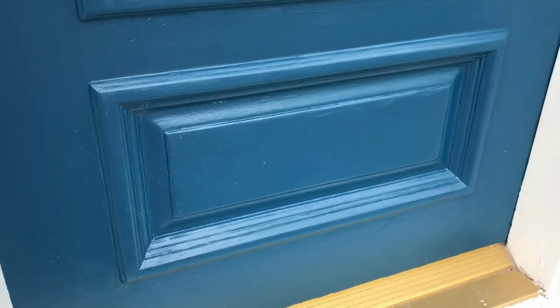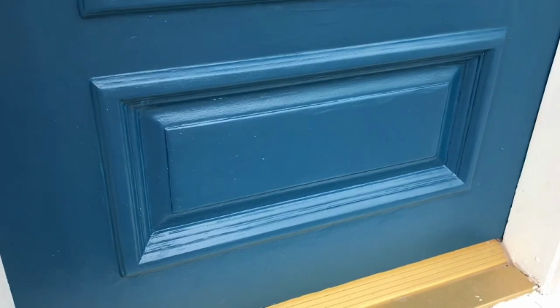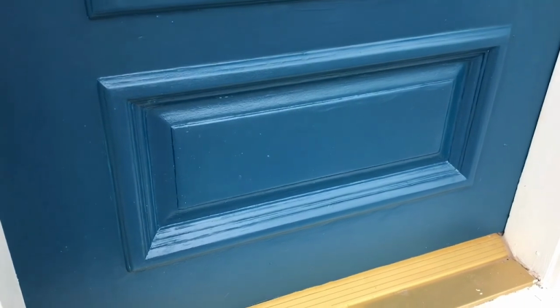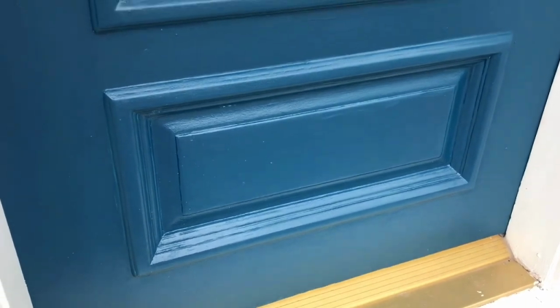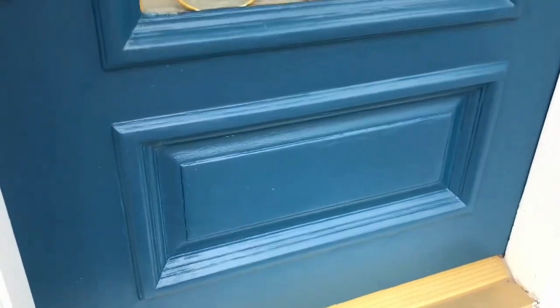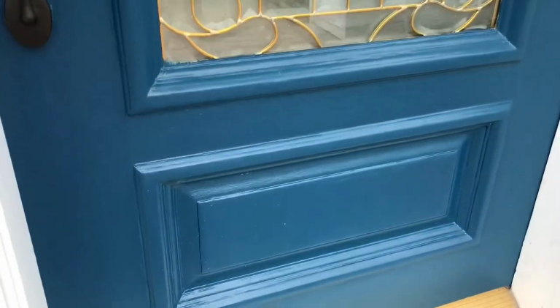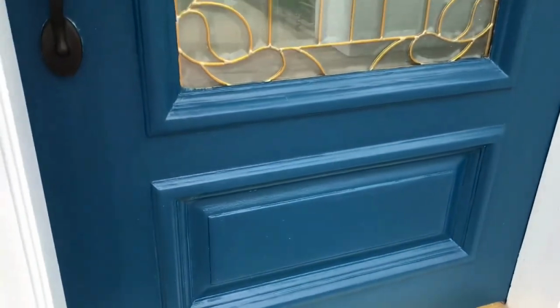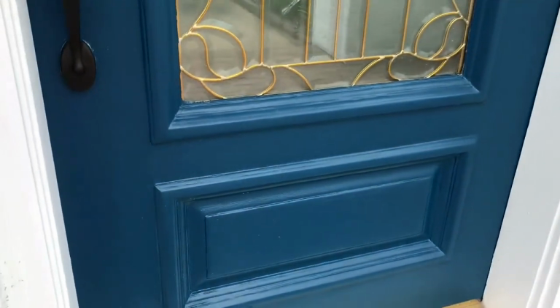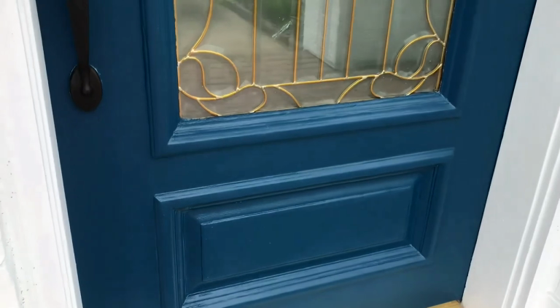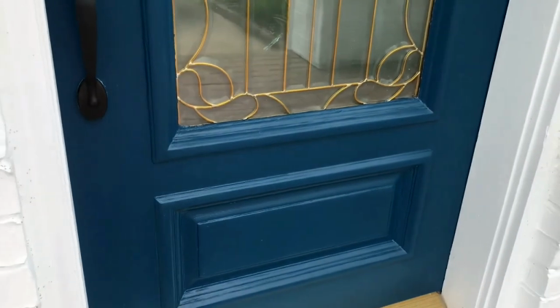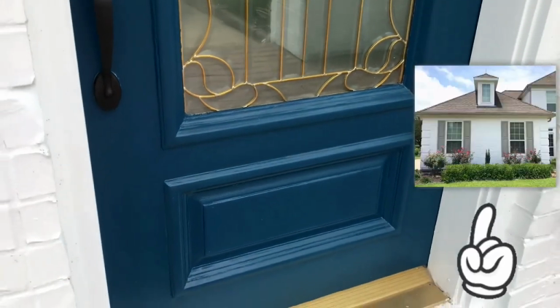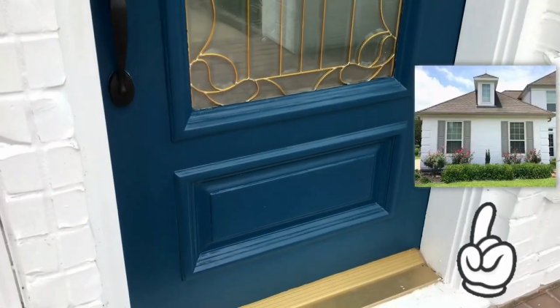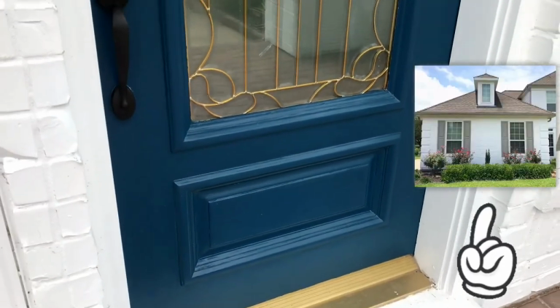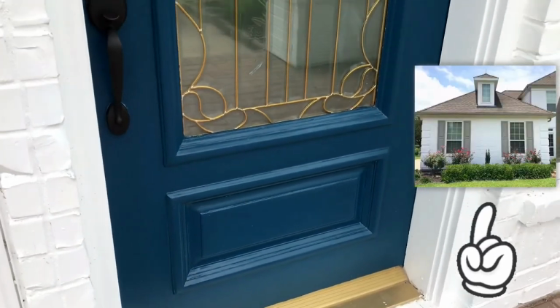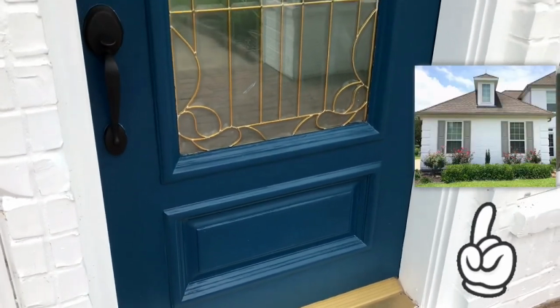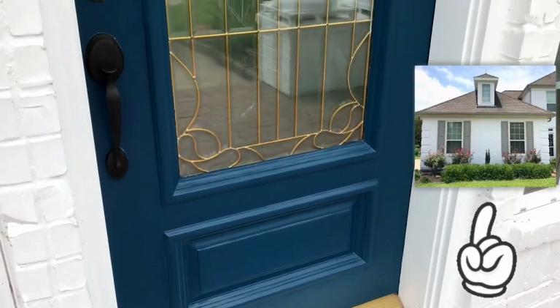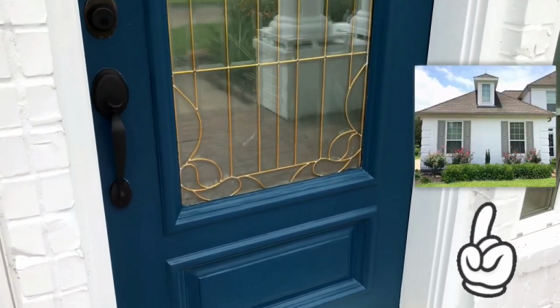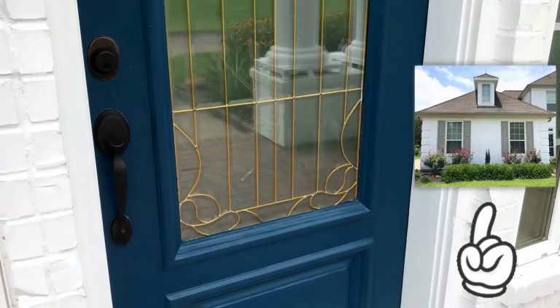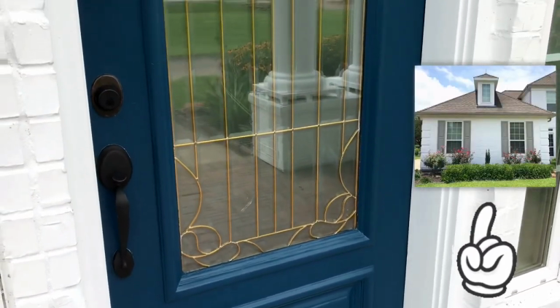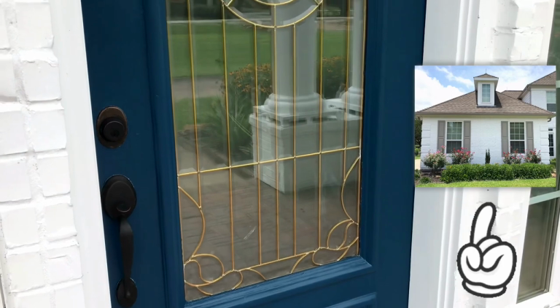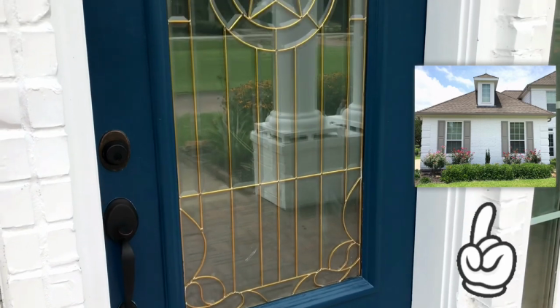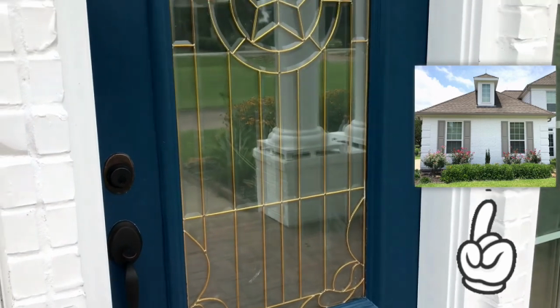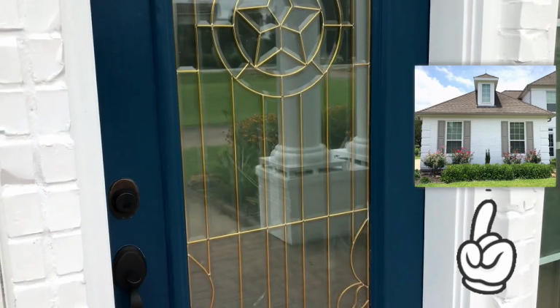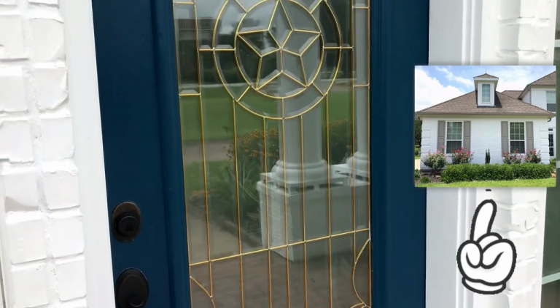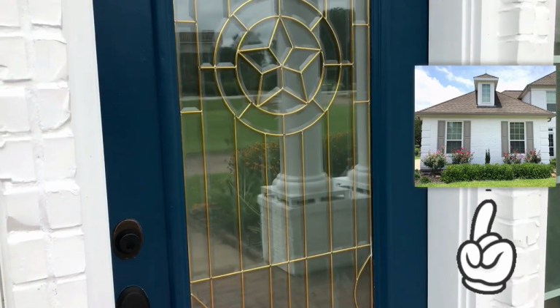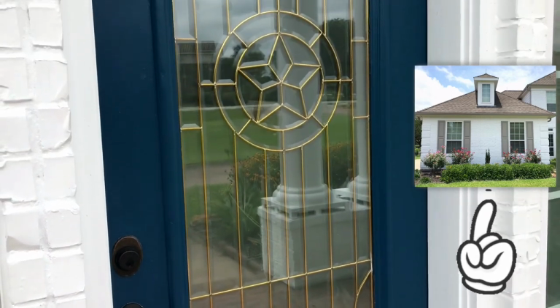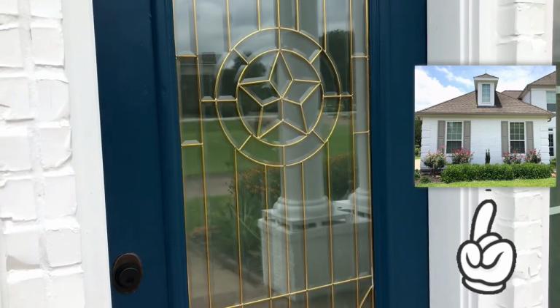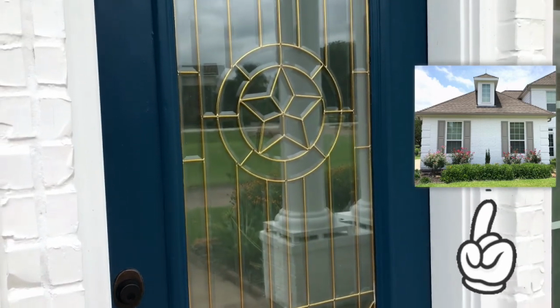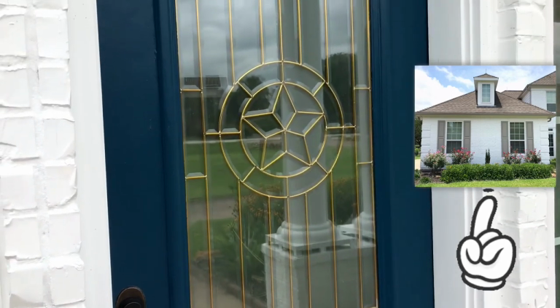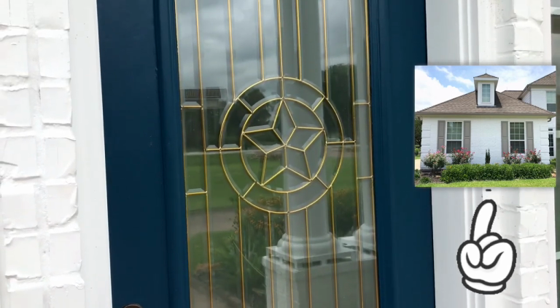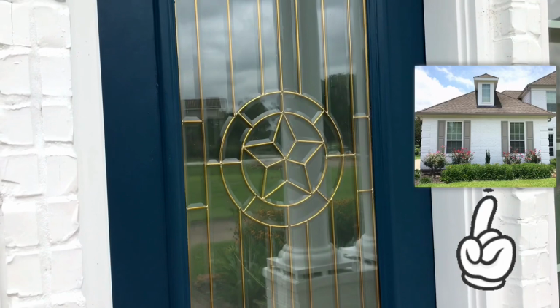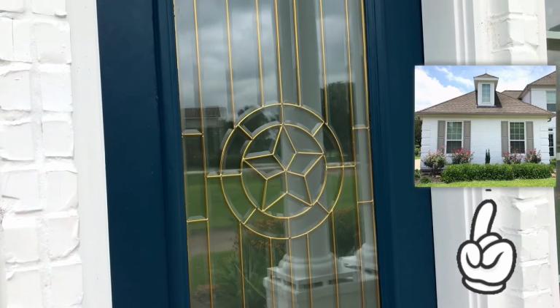Hopefully this can help one of you figure out why the paint on your front door is bubbling or blistering. Don't forget to like and subscribe, and check out my recent video on how to paint vinyl shutters — I used another Sherwin-Williams product that I absolutely love and it can even make your old vinyl shutters look great.